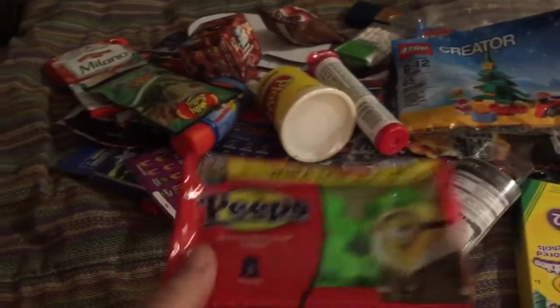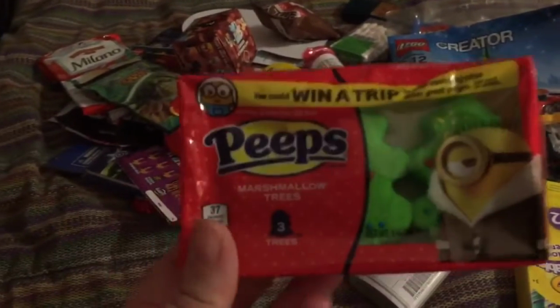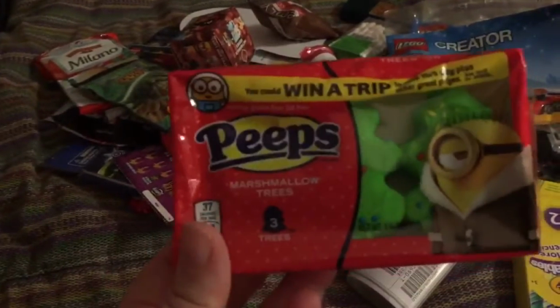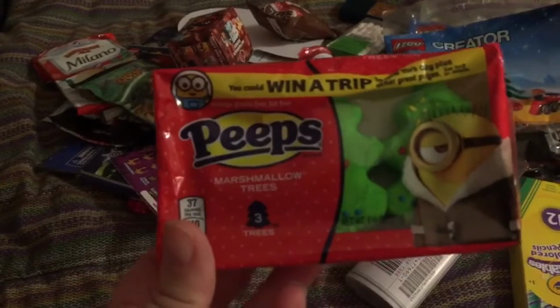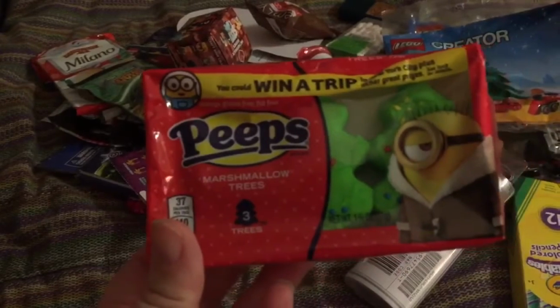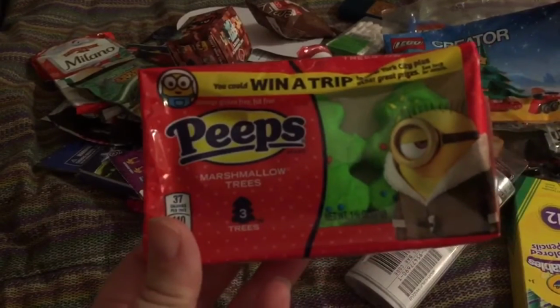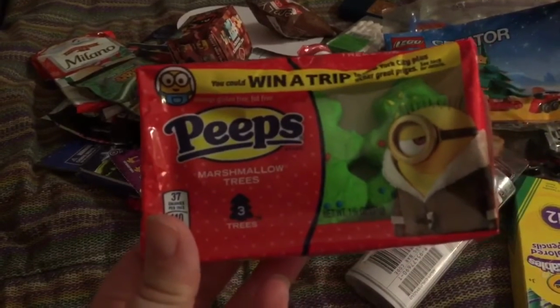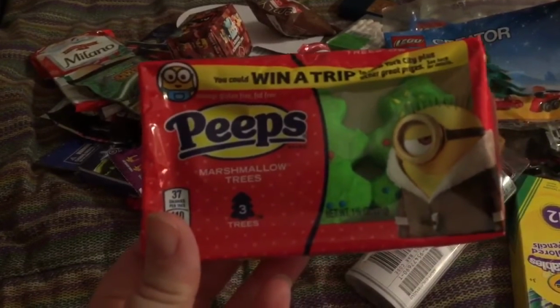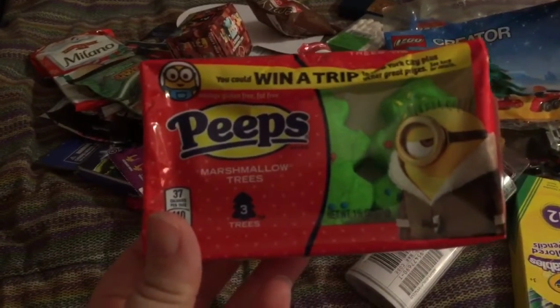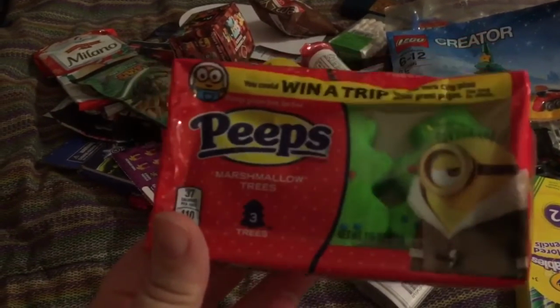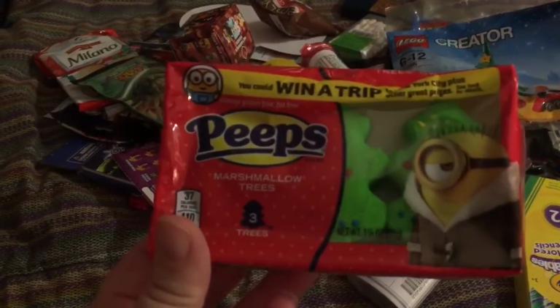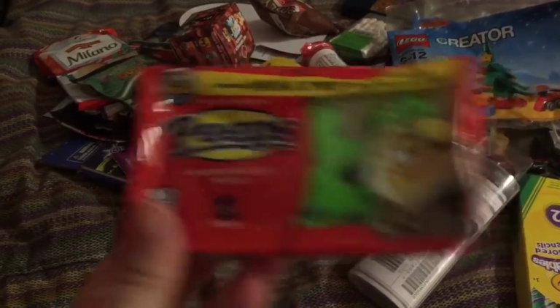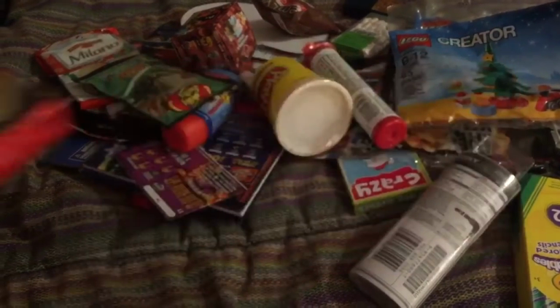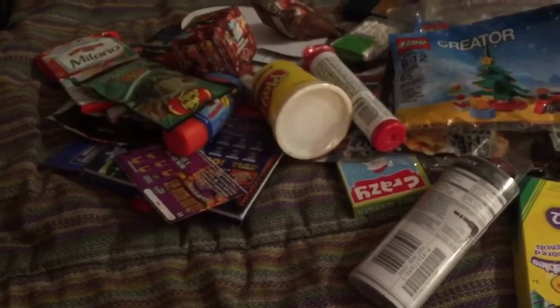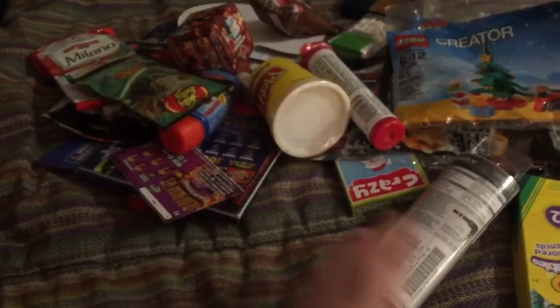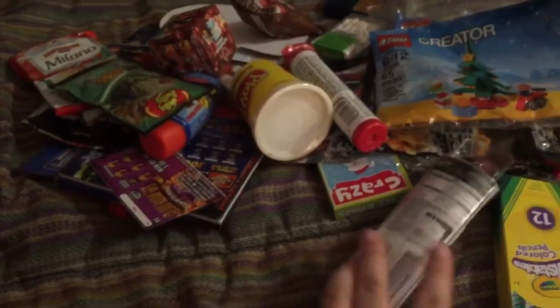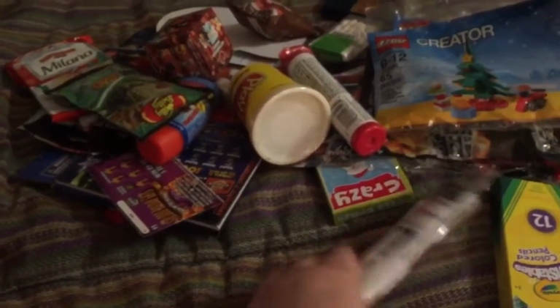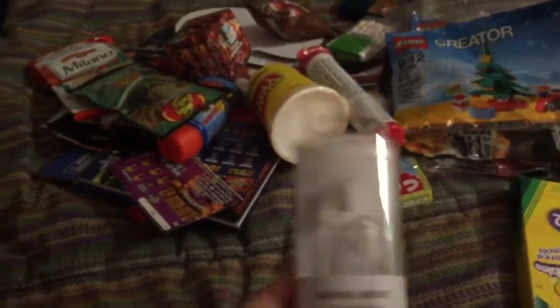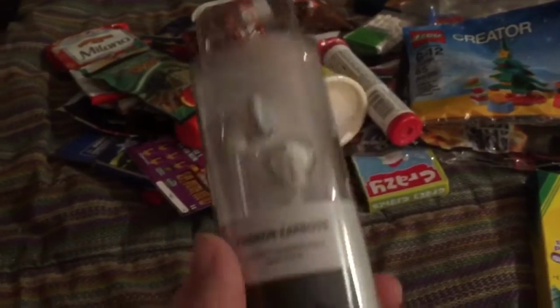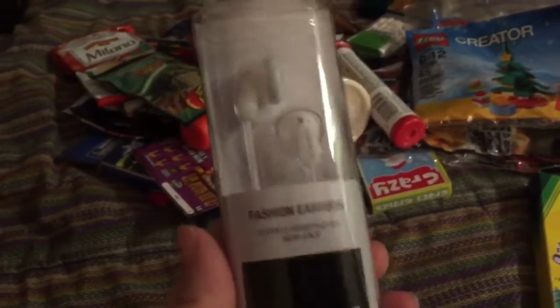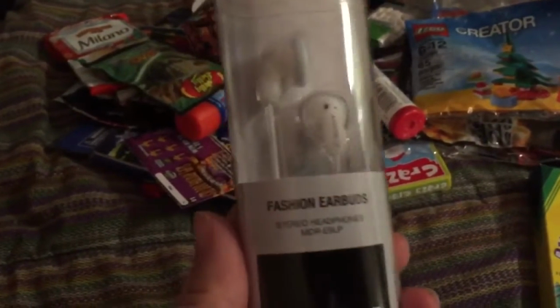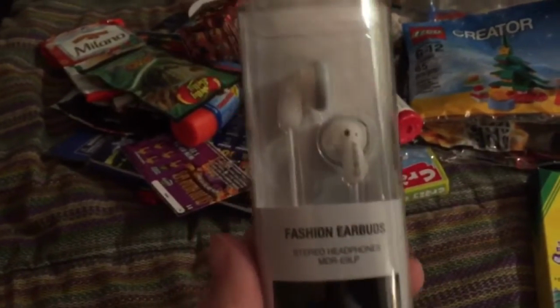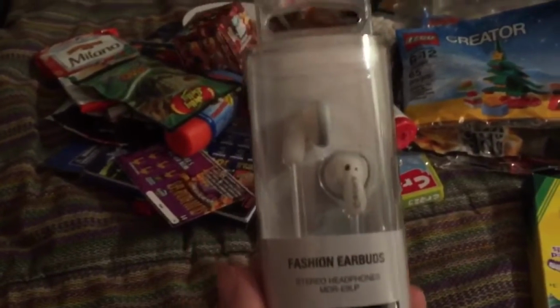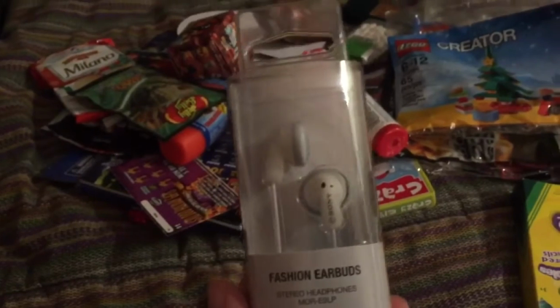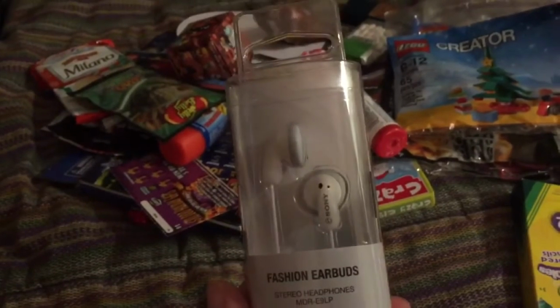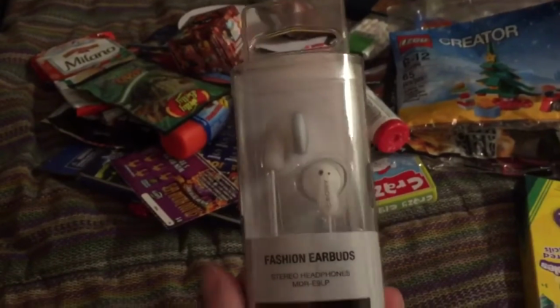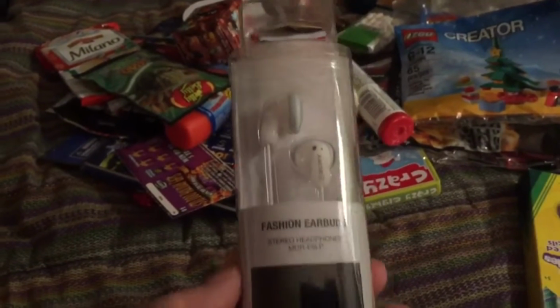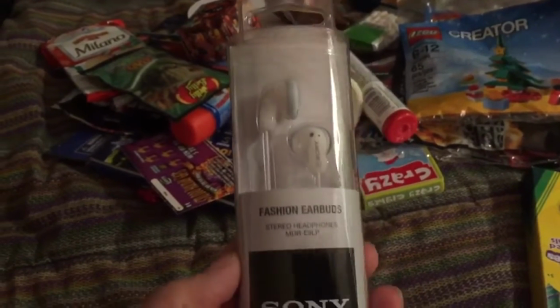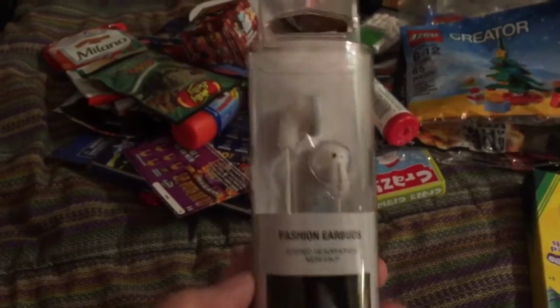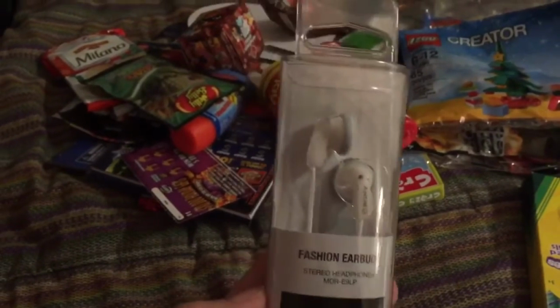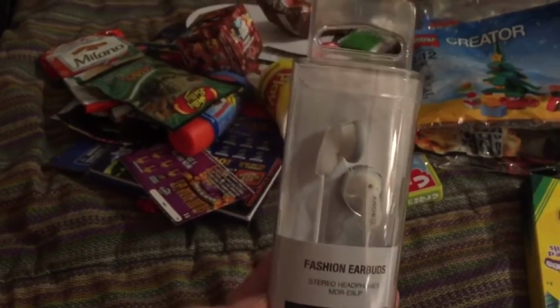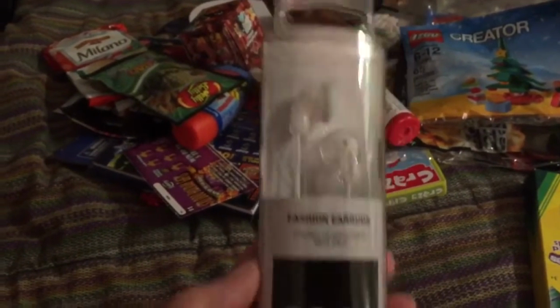I got some Minions Peeps — I believe I found this at Target as well. I also got some new earbuds, I got these at Walmart.